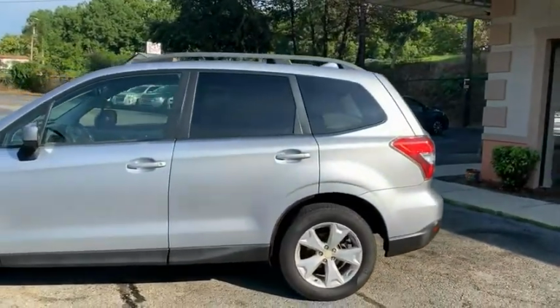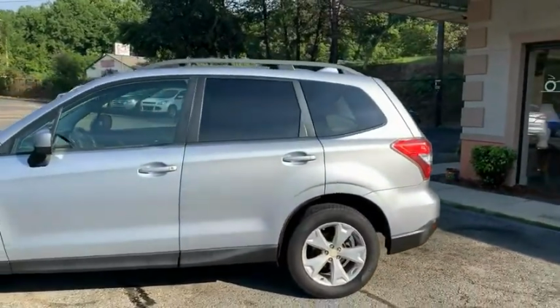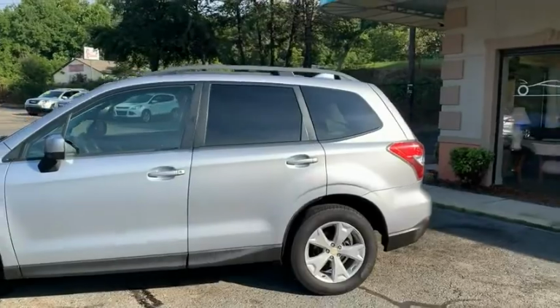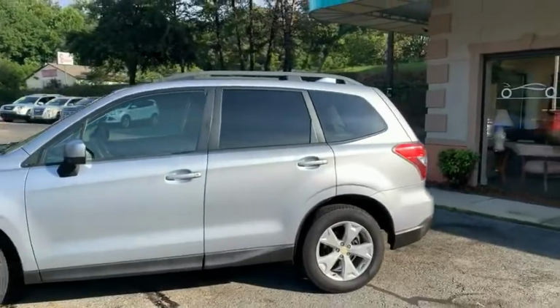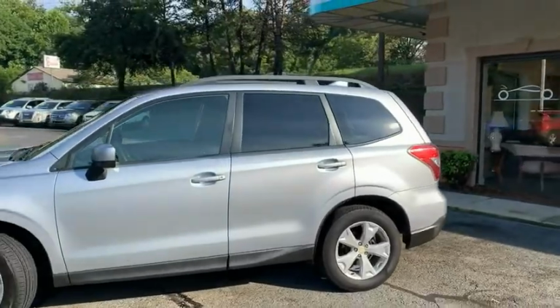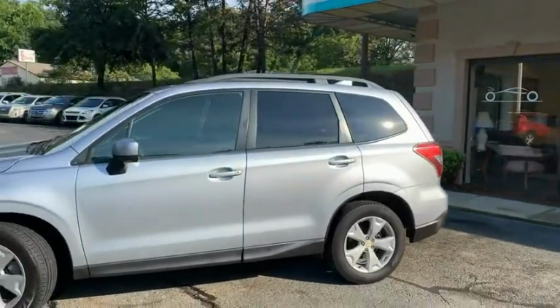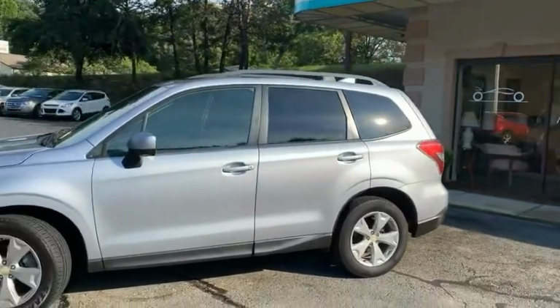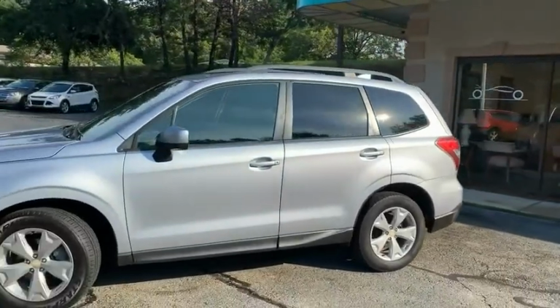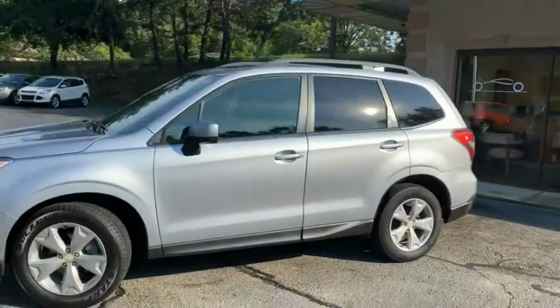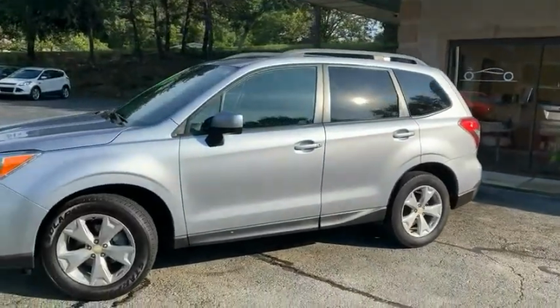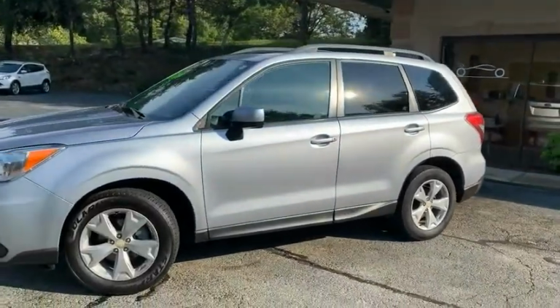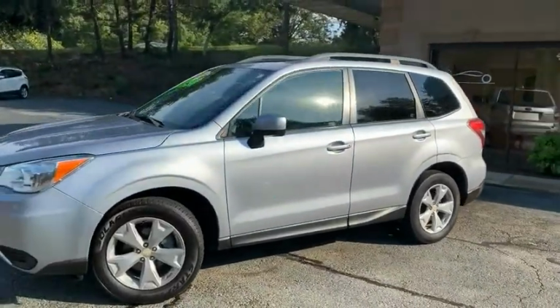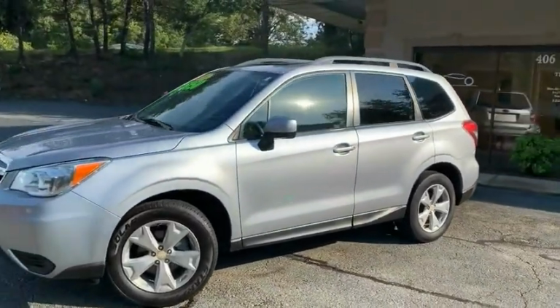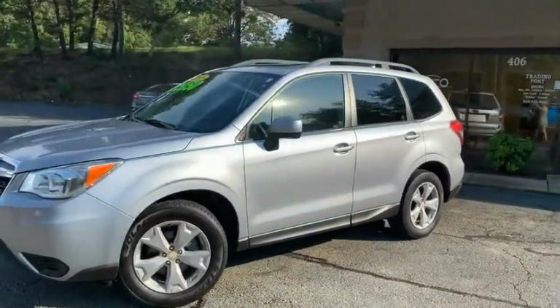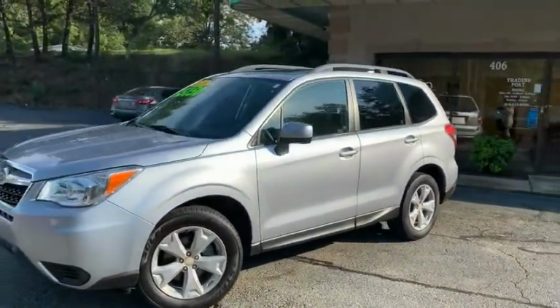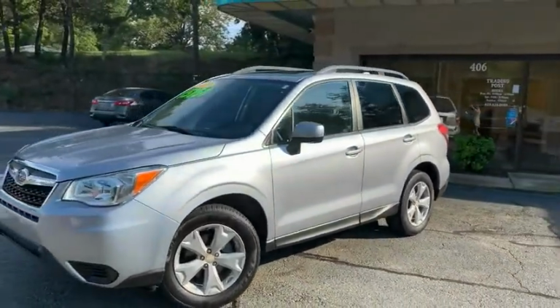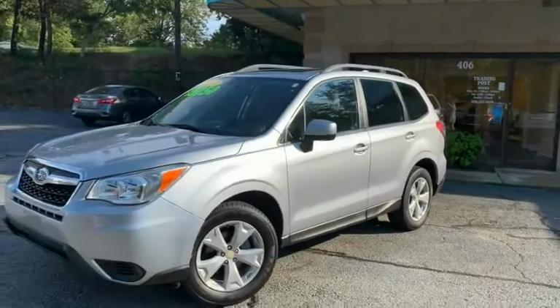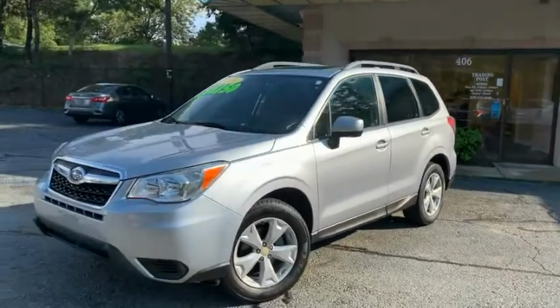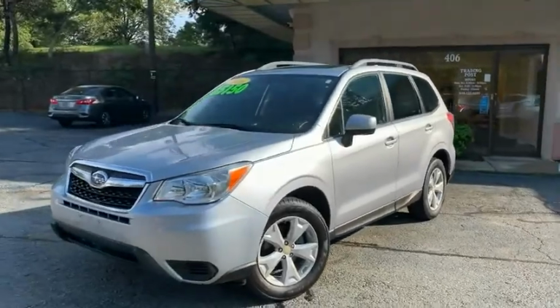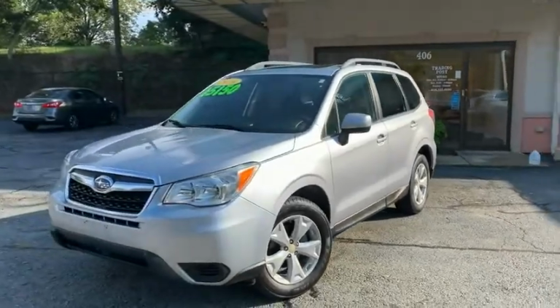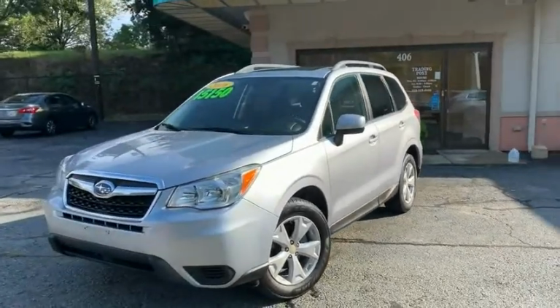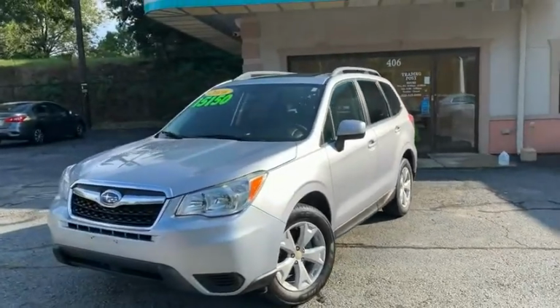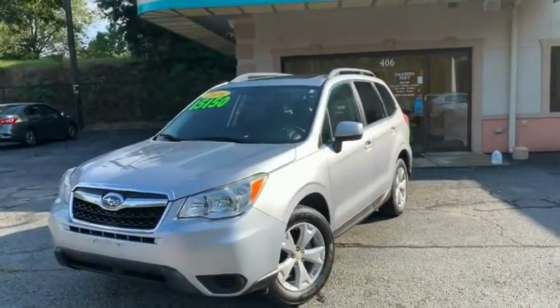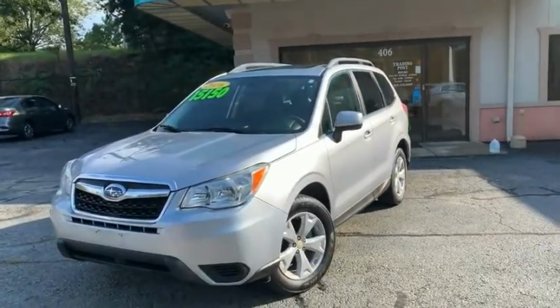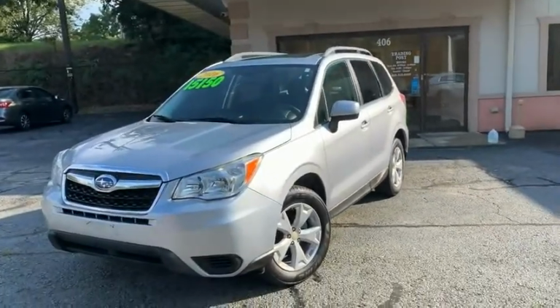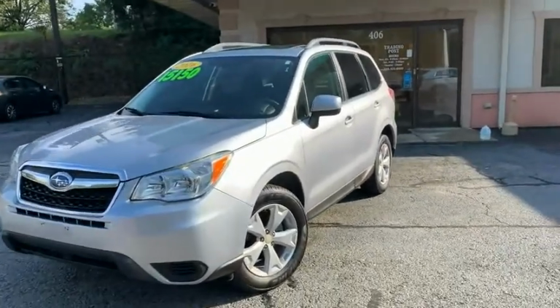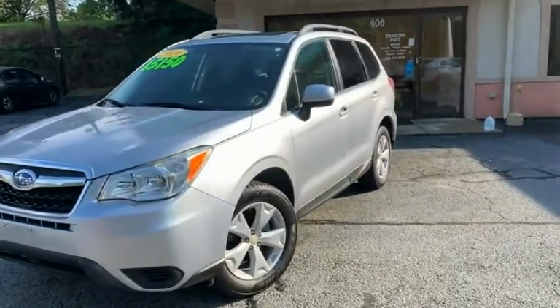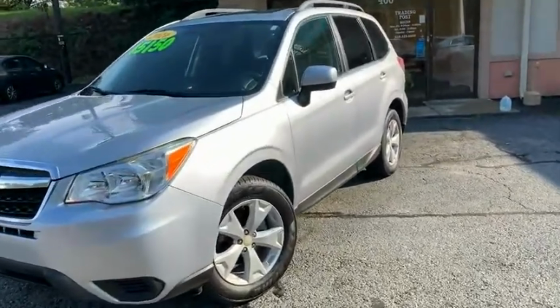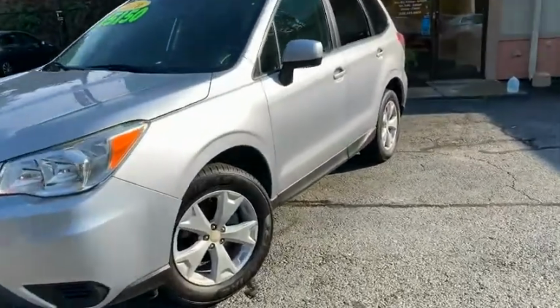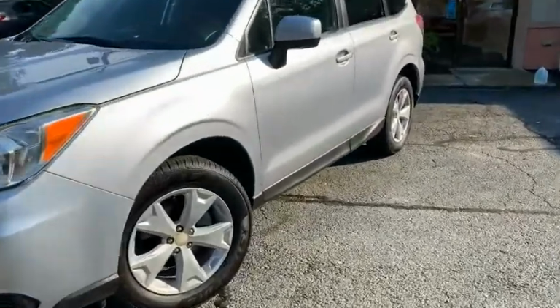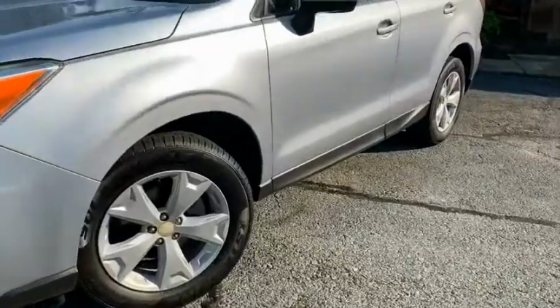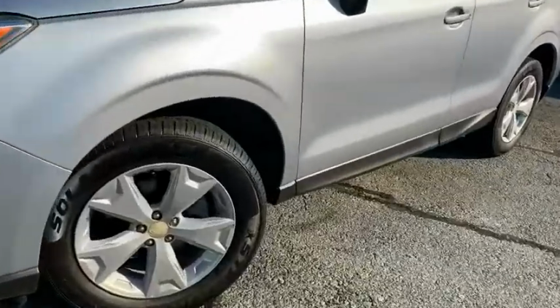This gets 32 miles per gallon highway and 24 miles per gallon city. You can check us out online at TradingPostCars.com — click on Get Approved Now. We have financing for all types of credit.